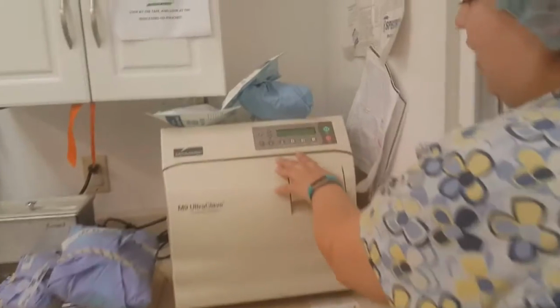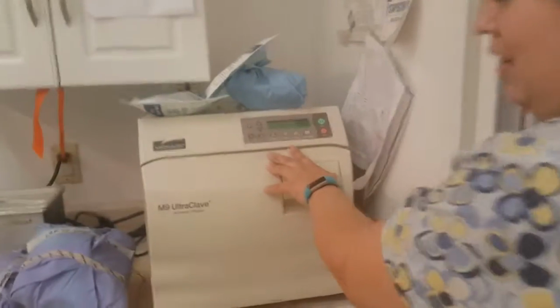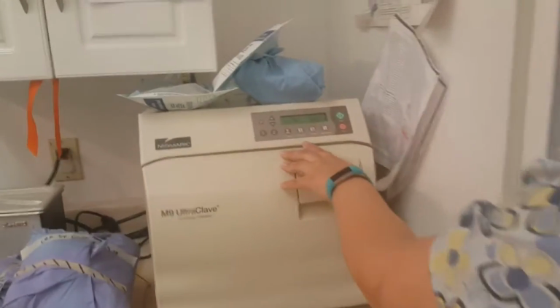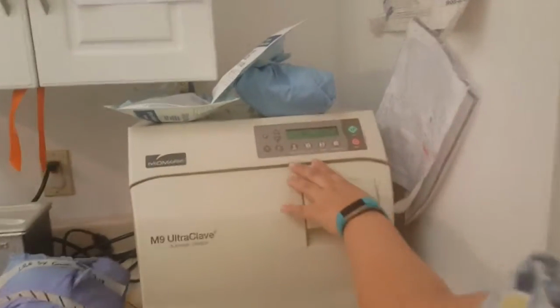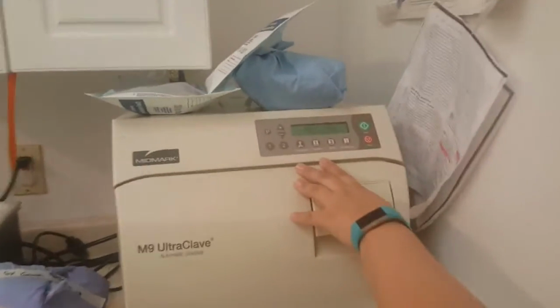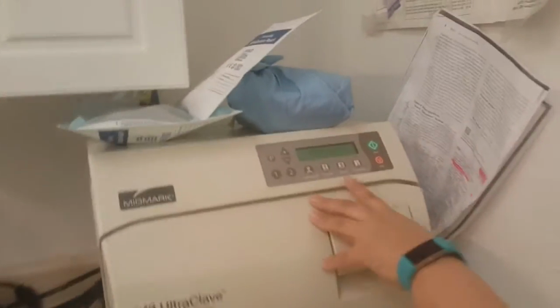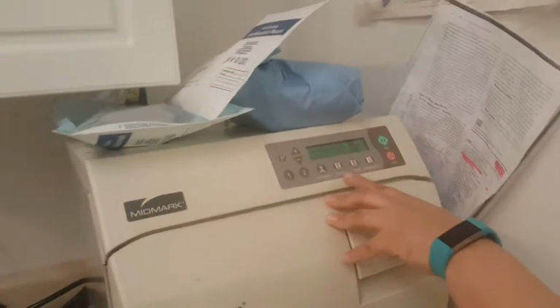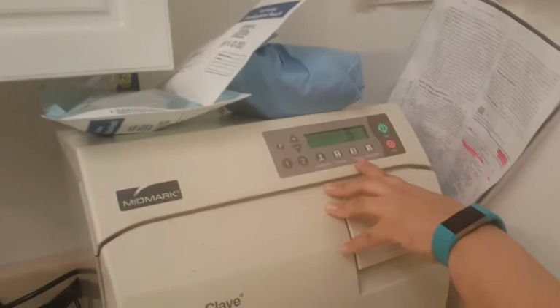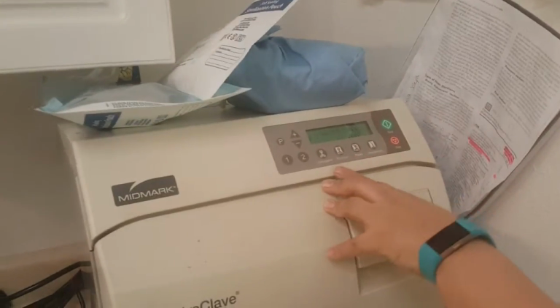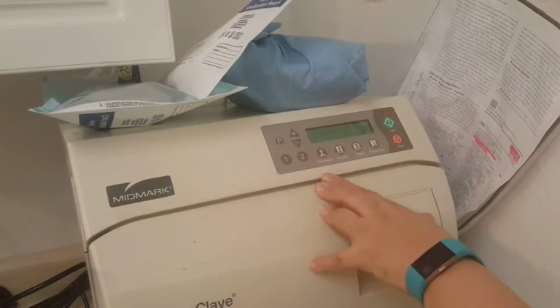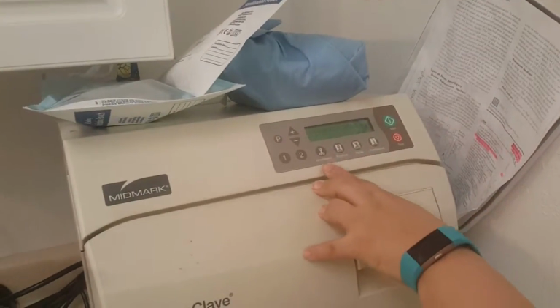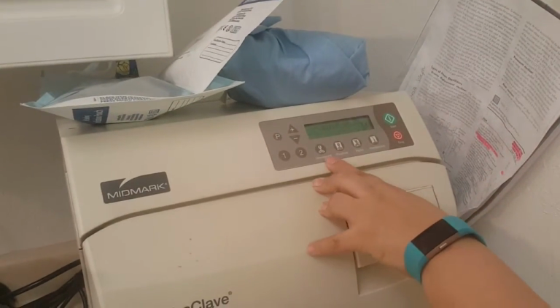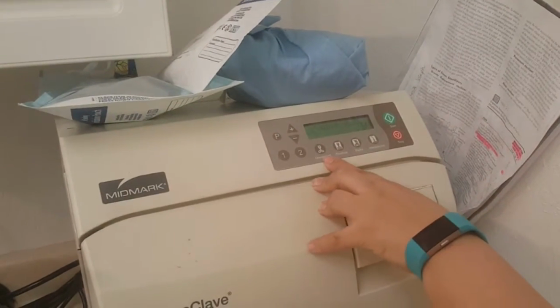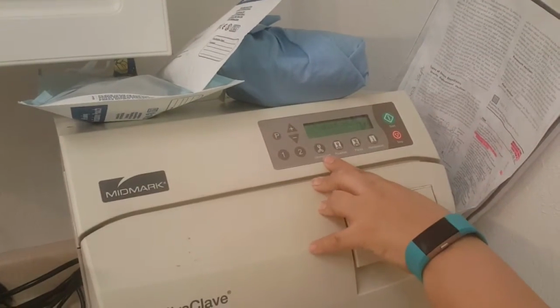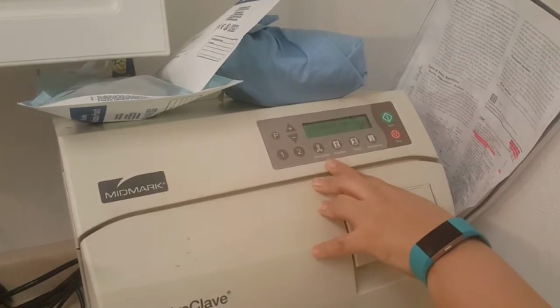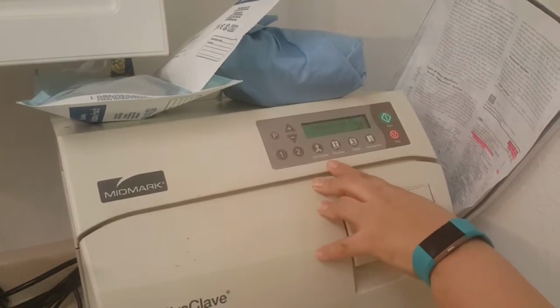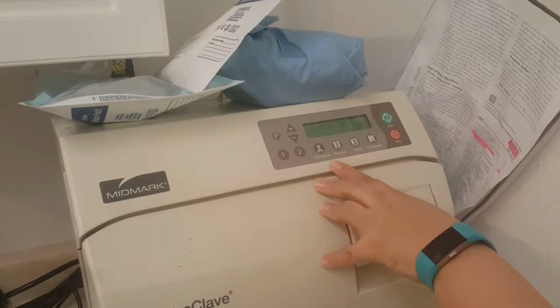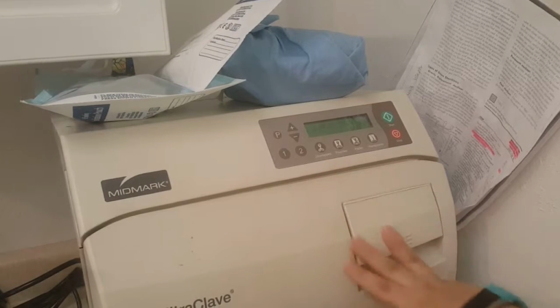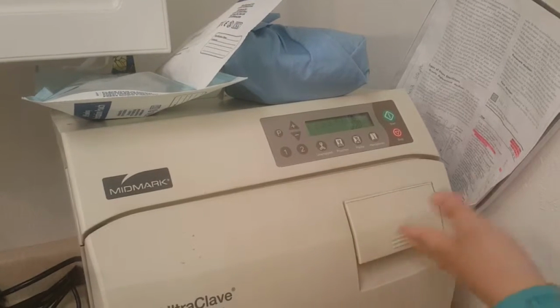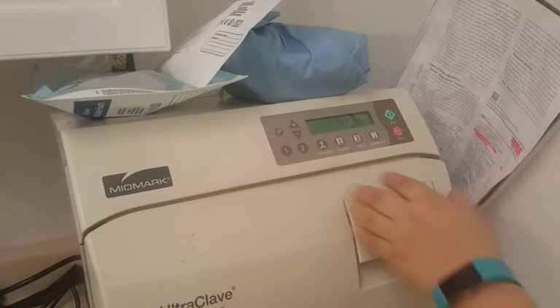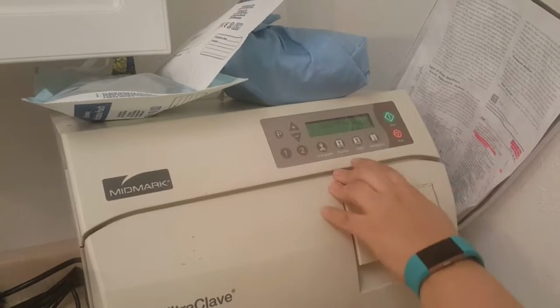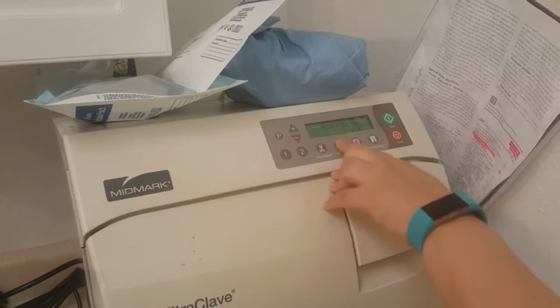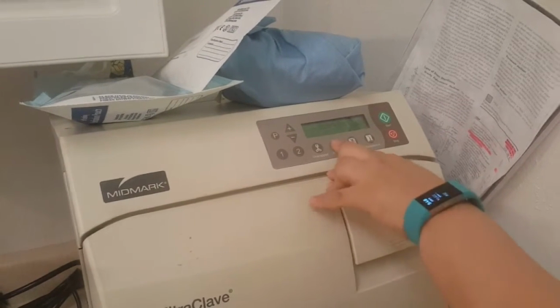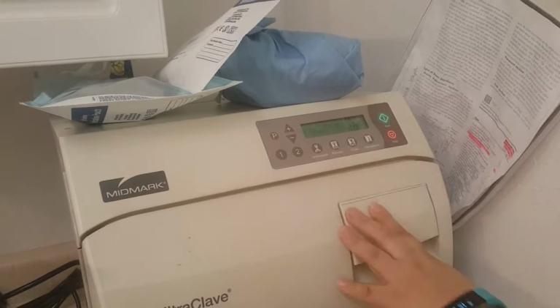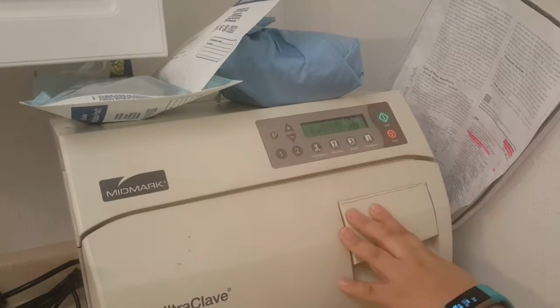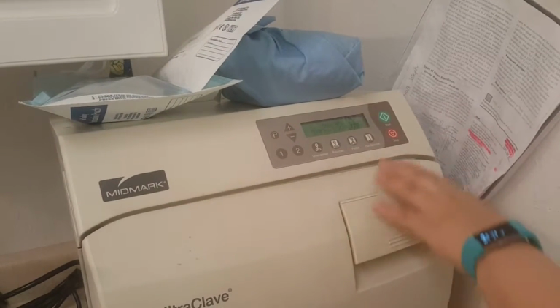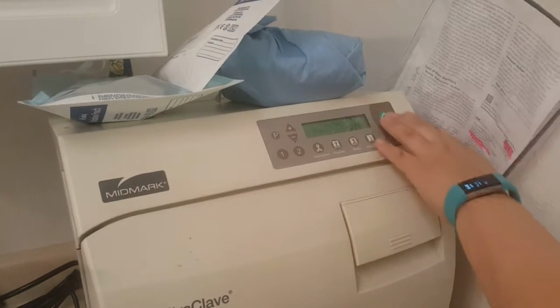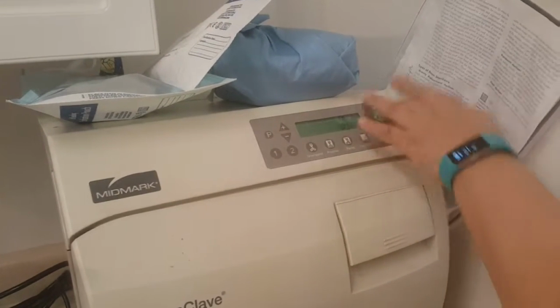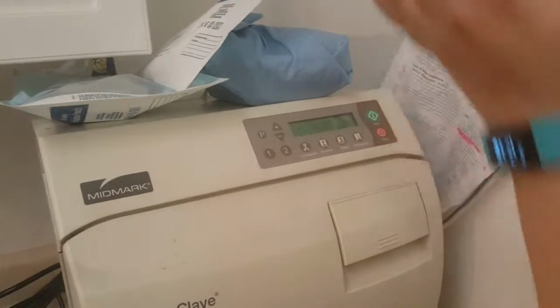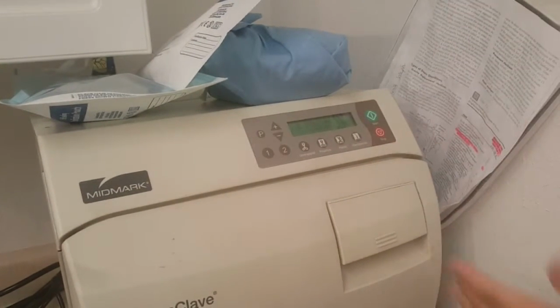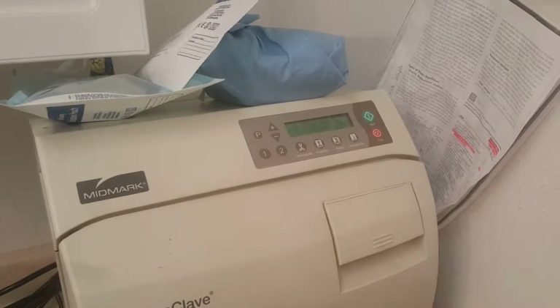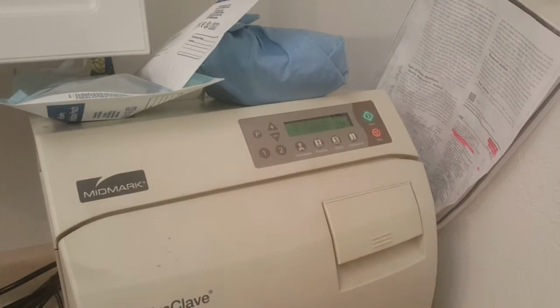Our autoclave has settings for pouches, packs, and unwrapped for flash autoclaving. I'm doing pouches, so I'm just going to go ahead and hit the pouch setting and hit start.